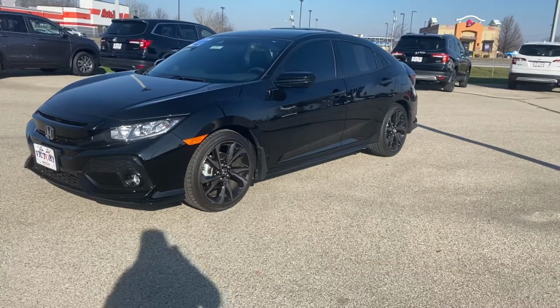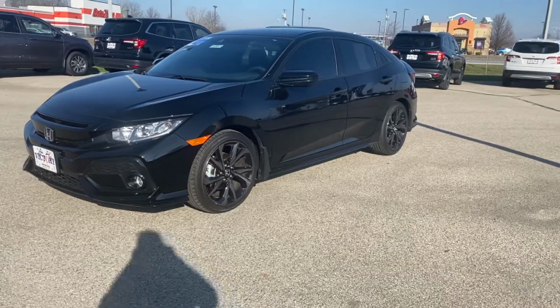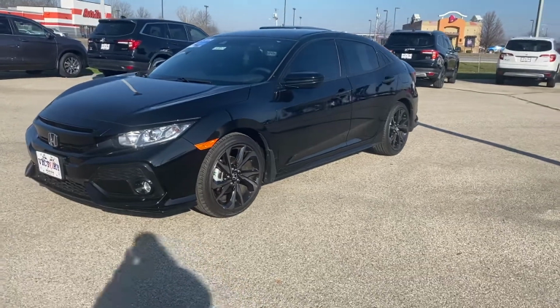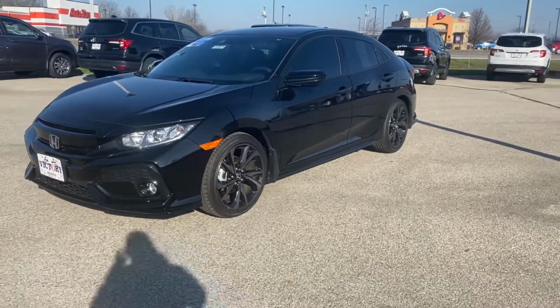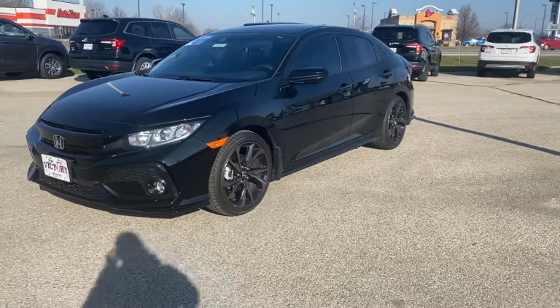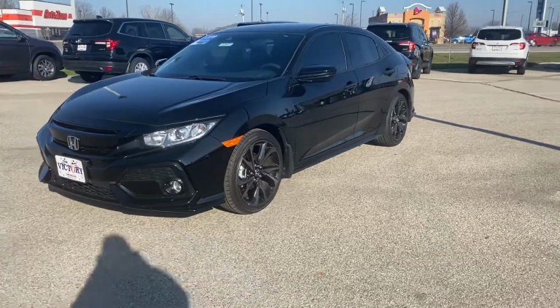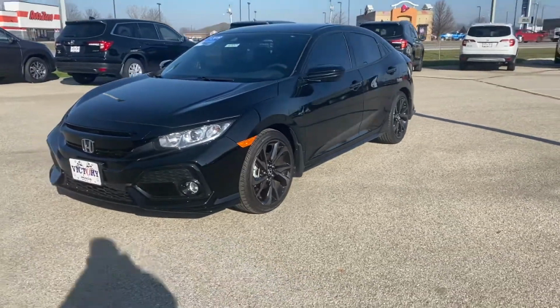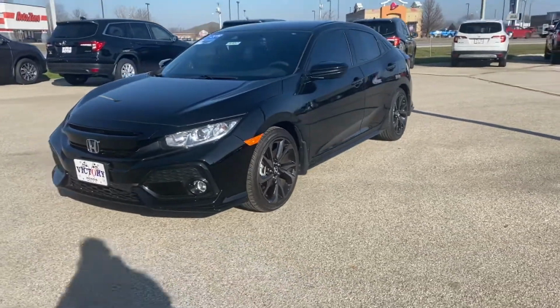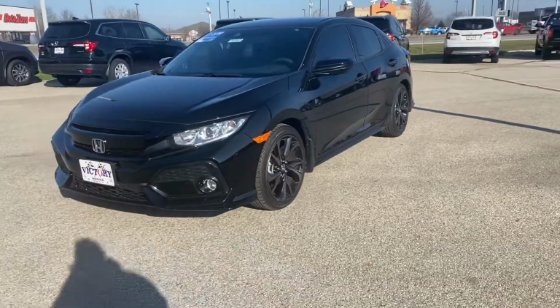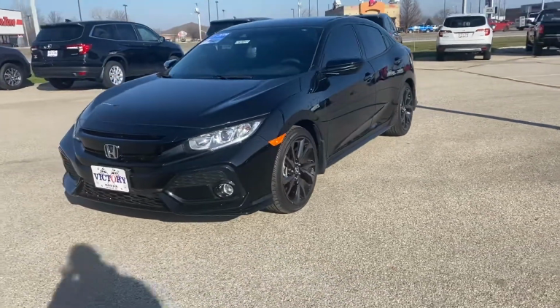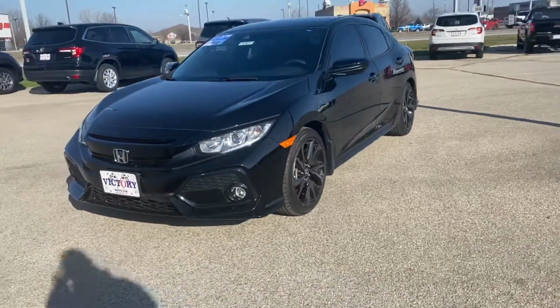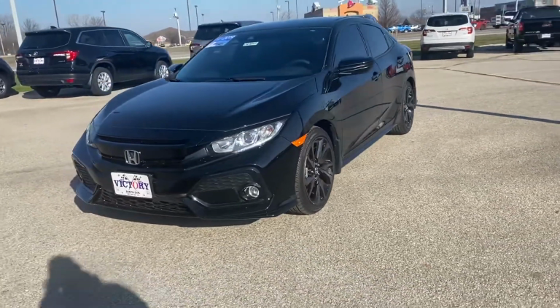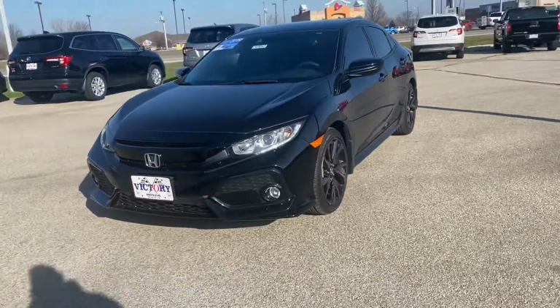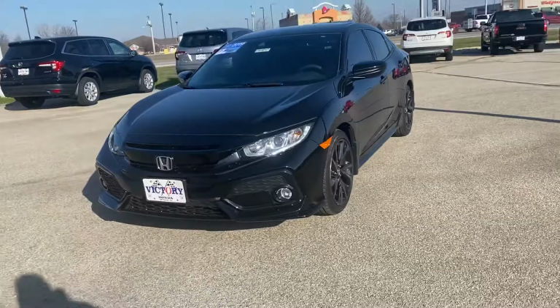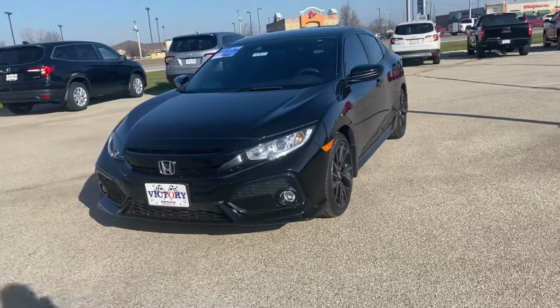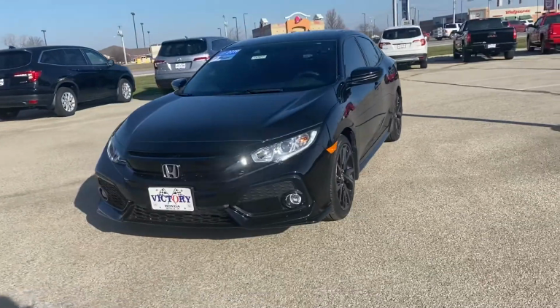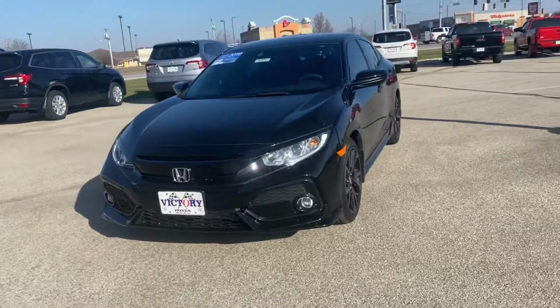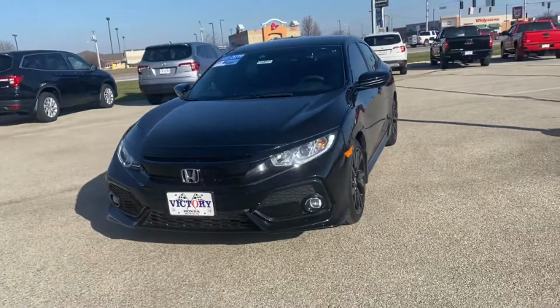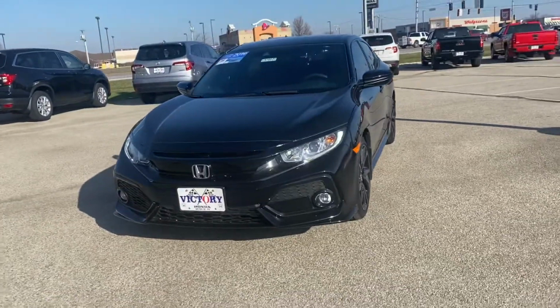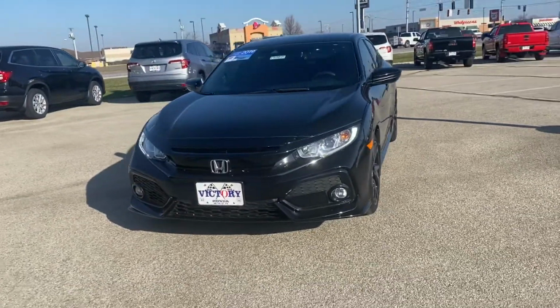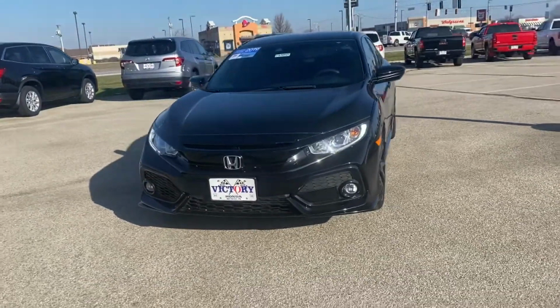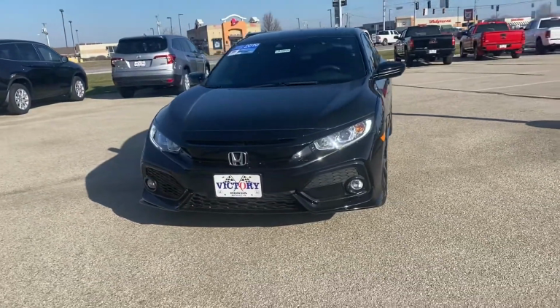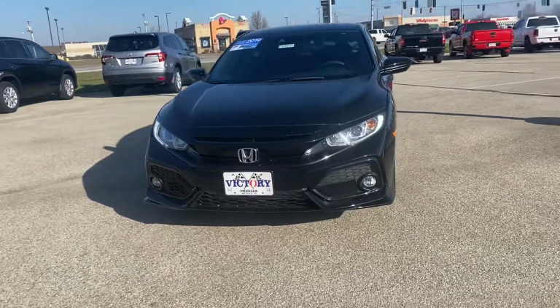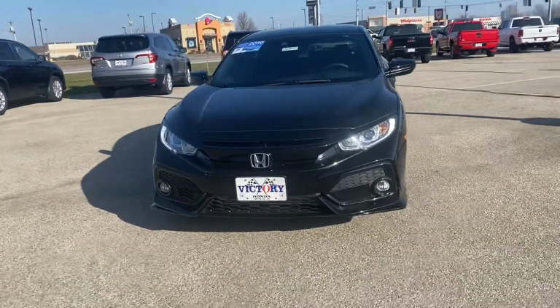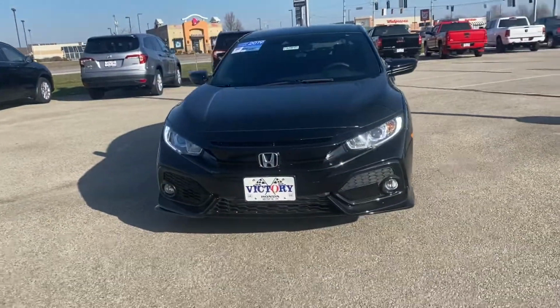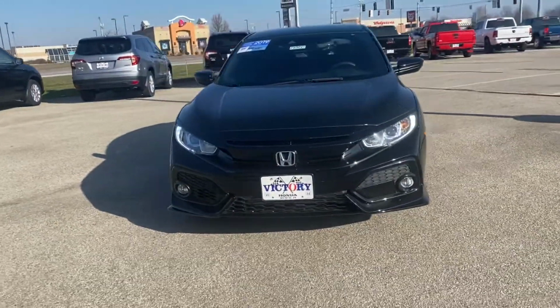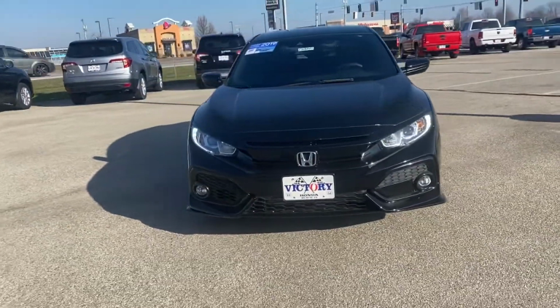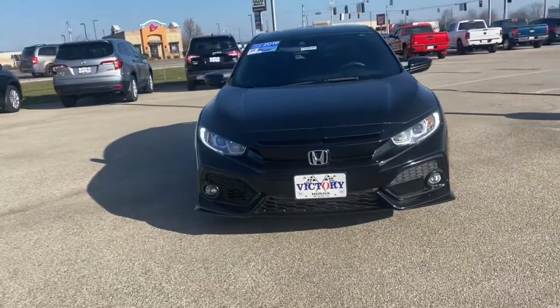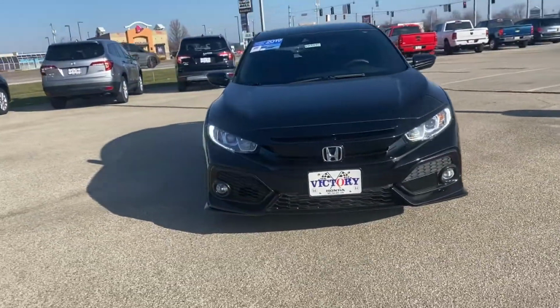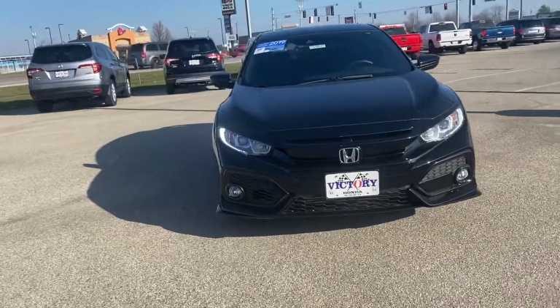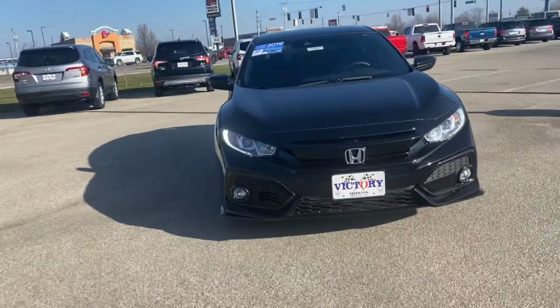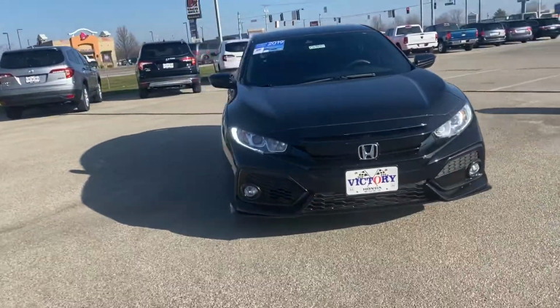Hi, this is Honda Holla here at Victory Honda of Muncie. I just want to give you a sneak peek of the 2019 Honda Civic Sport hatchback.